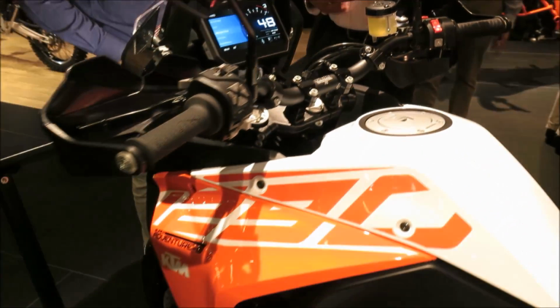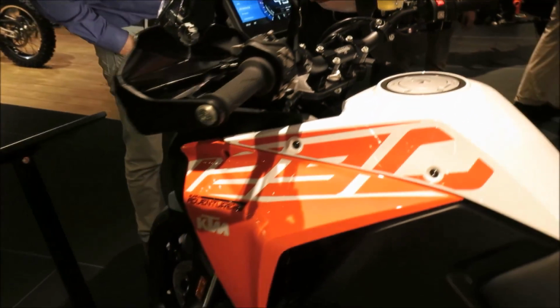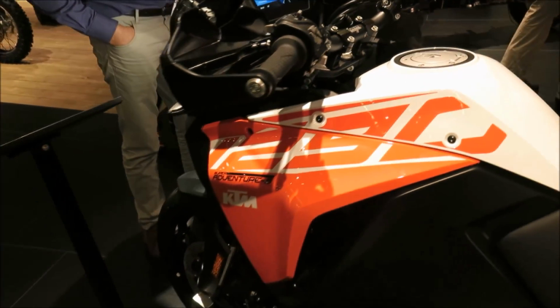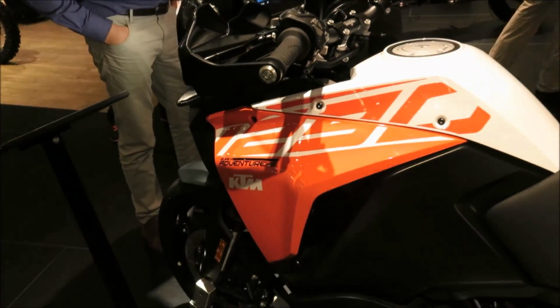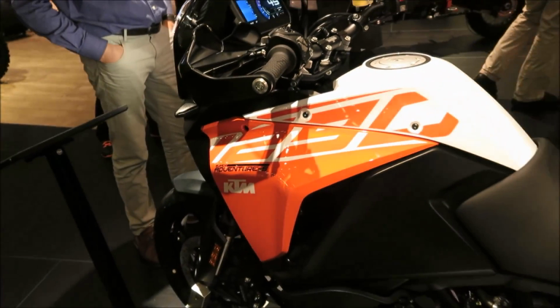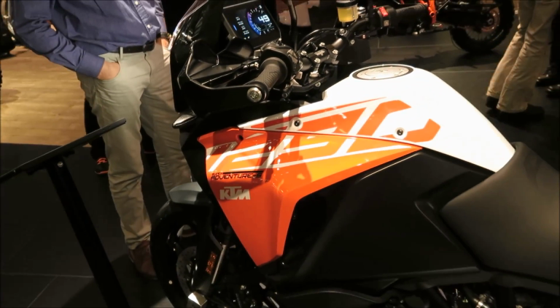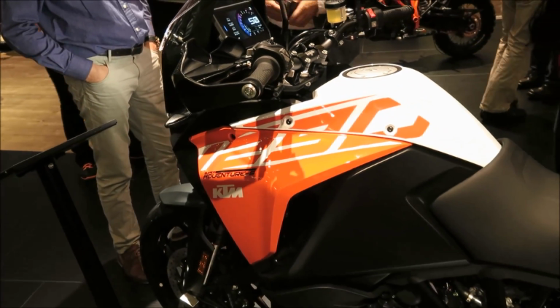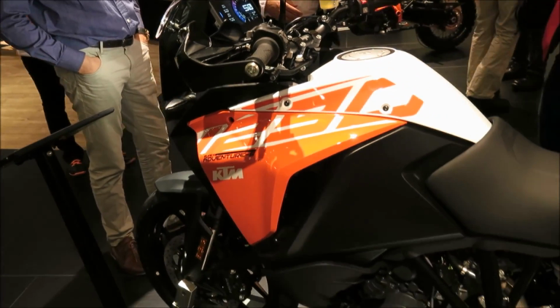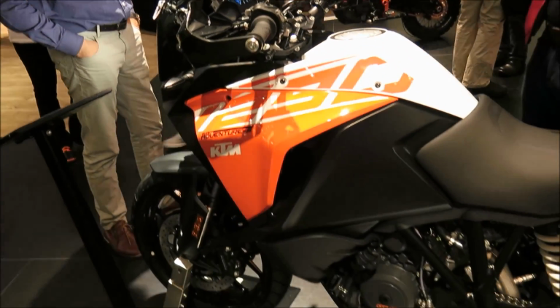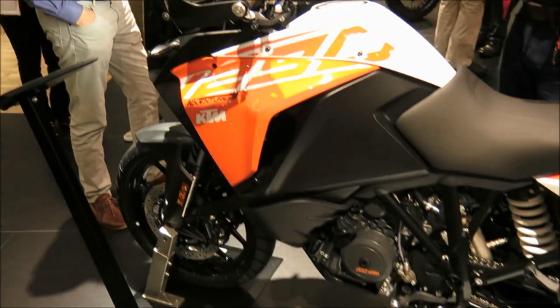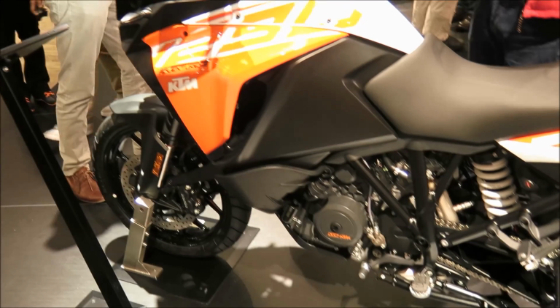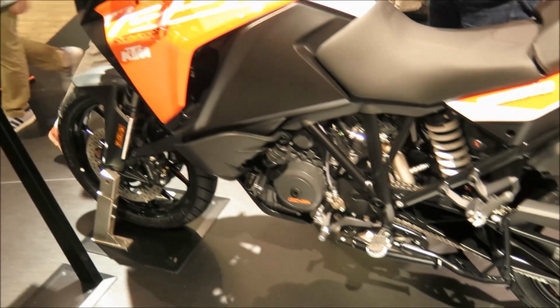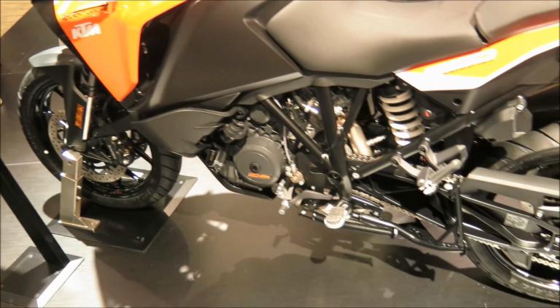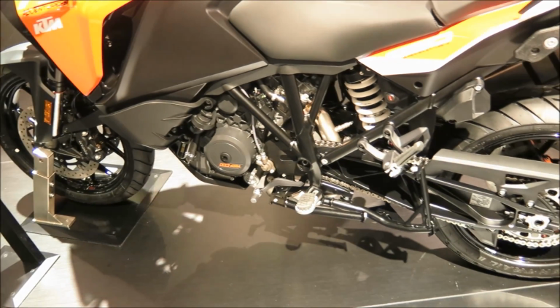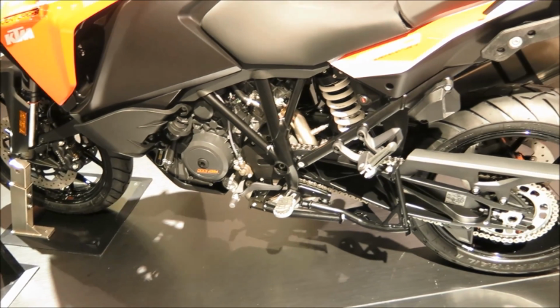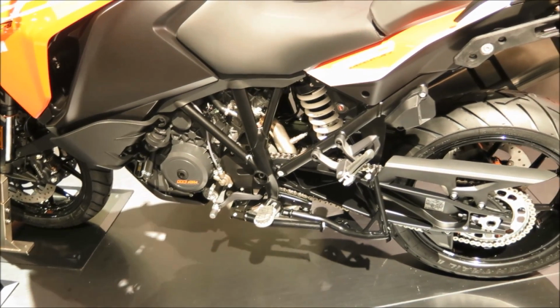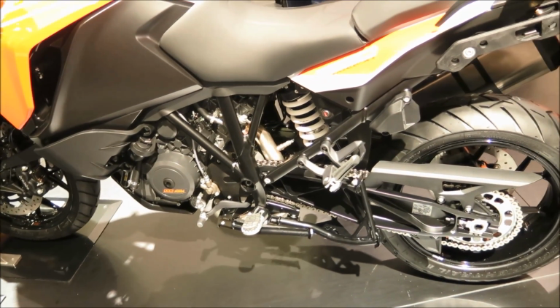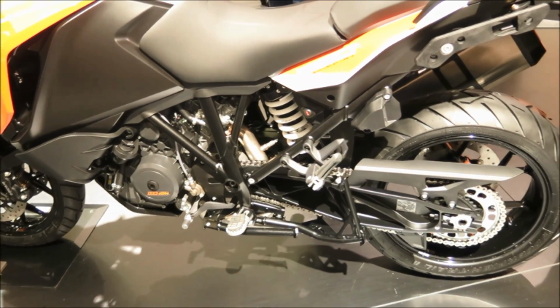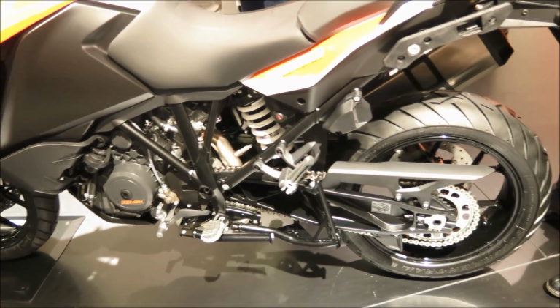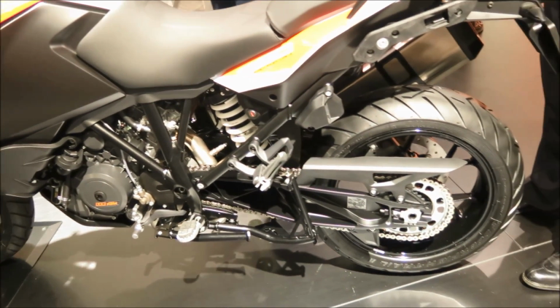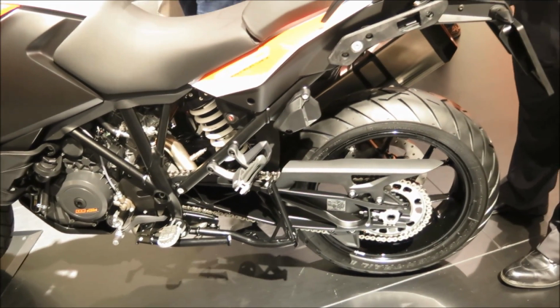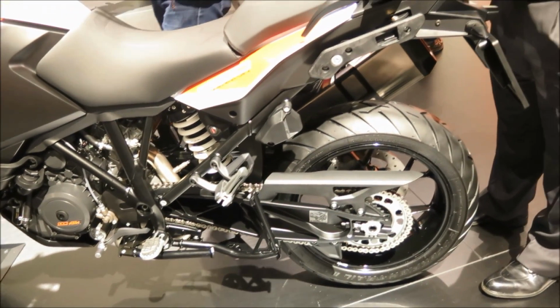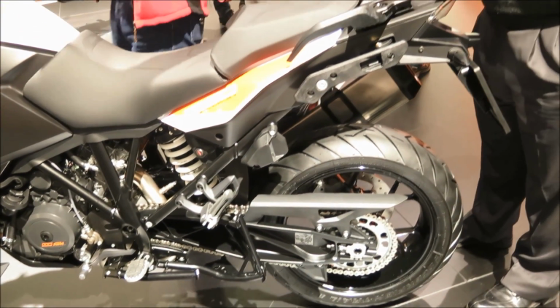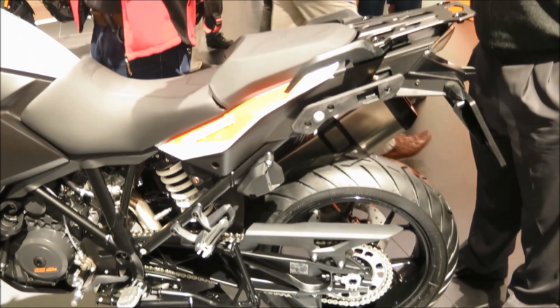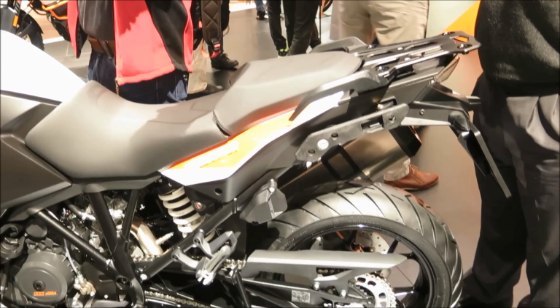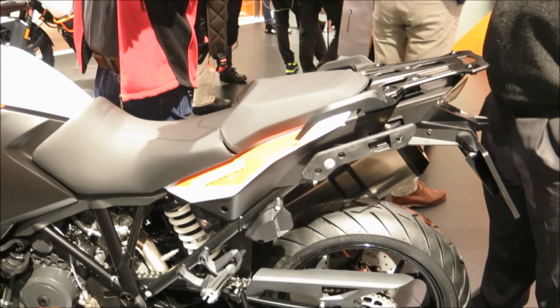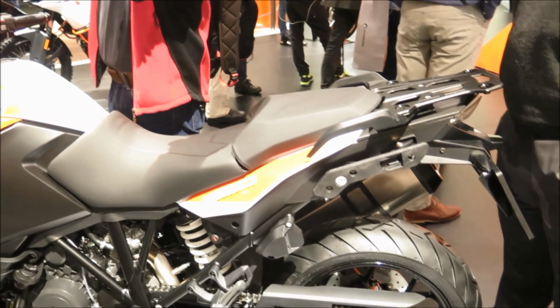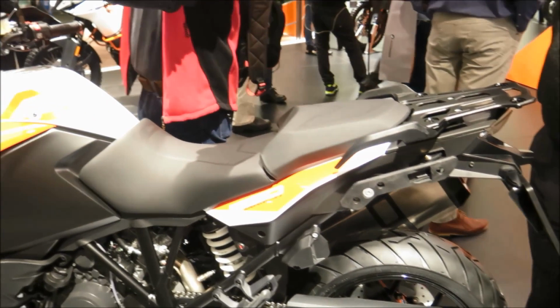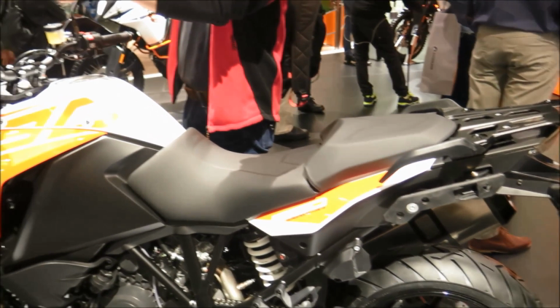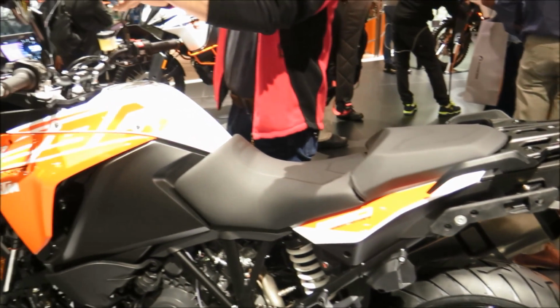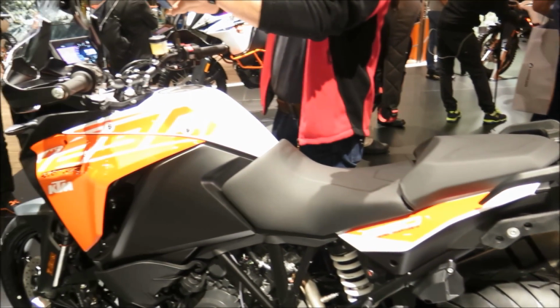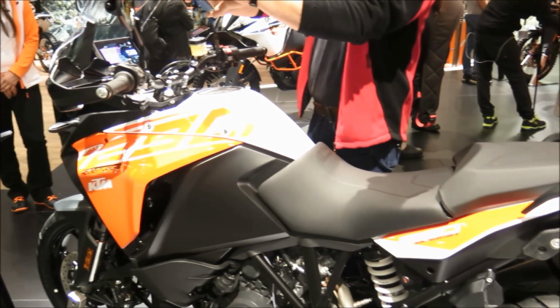The same dark heart that propels the 1290 Super Duke R now pulses within the new Super Duke GT, with power and torque figures set to shake up the sports touring world.